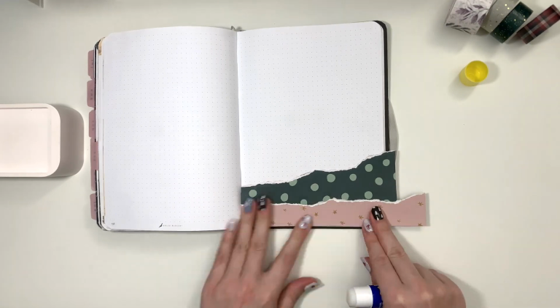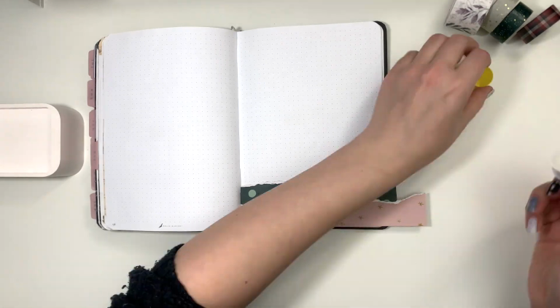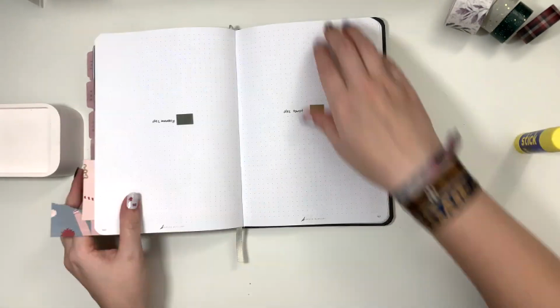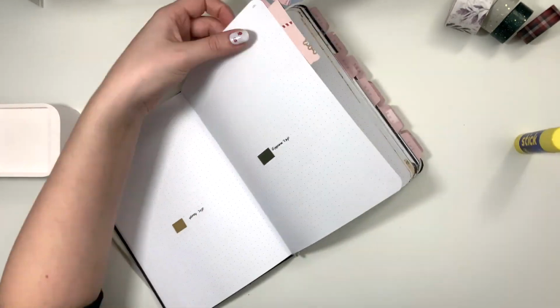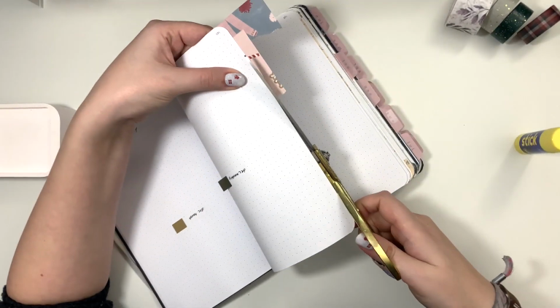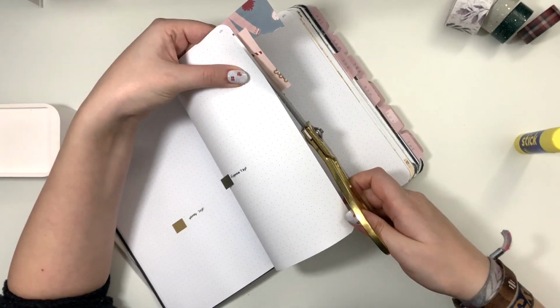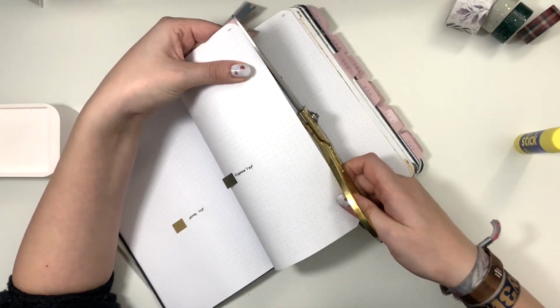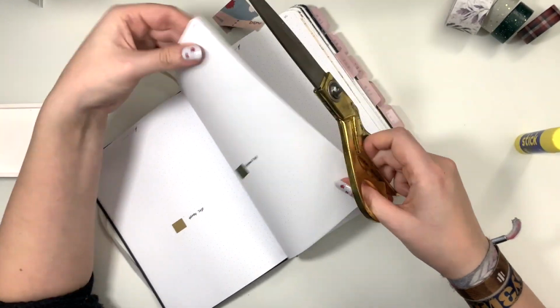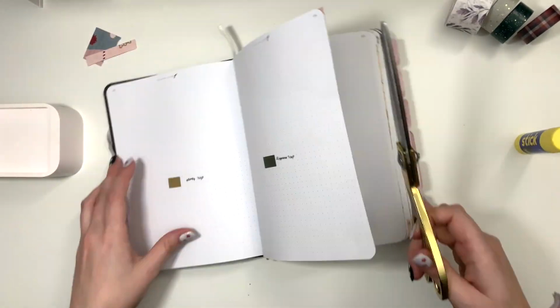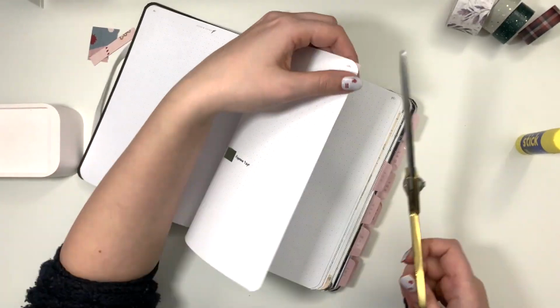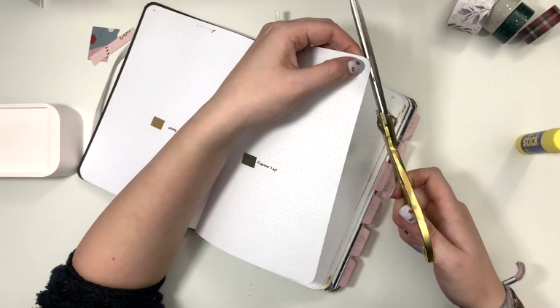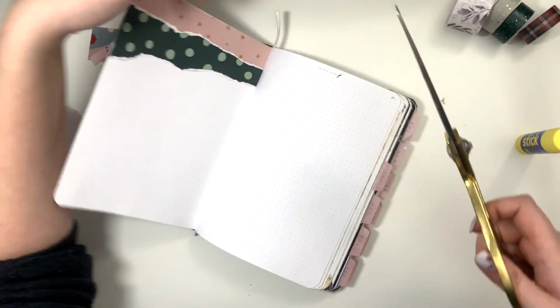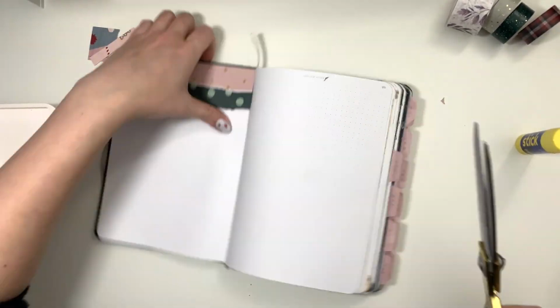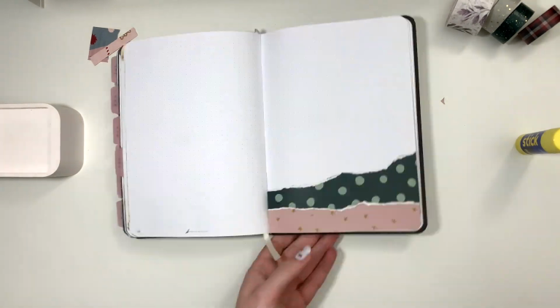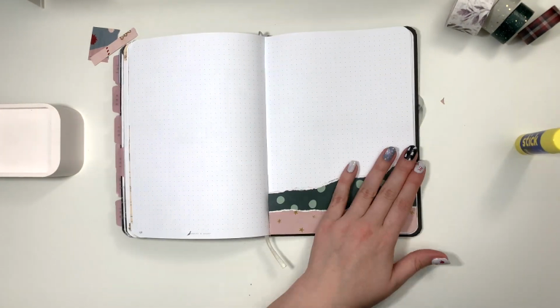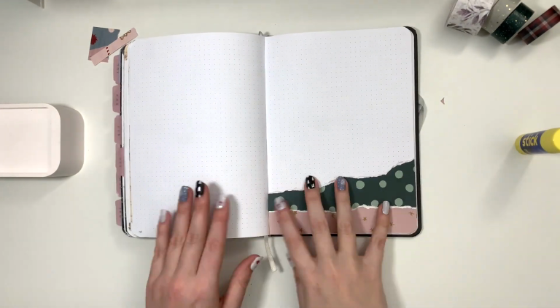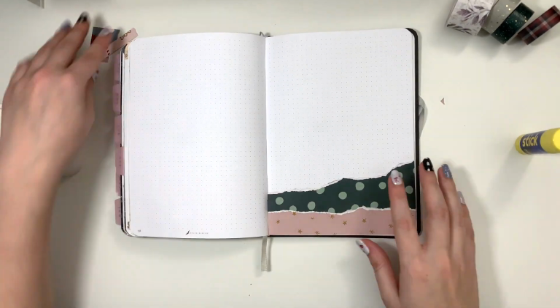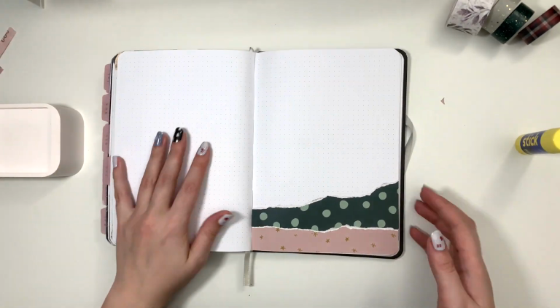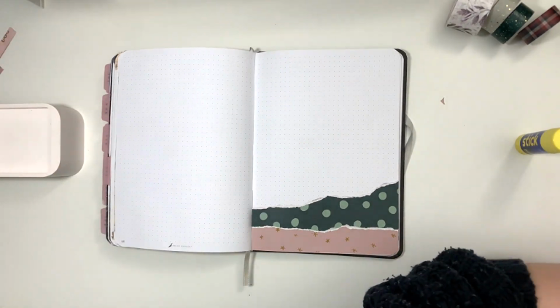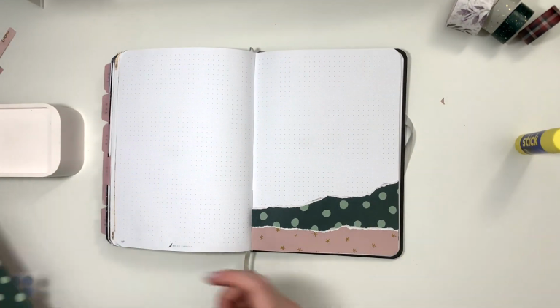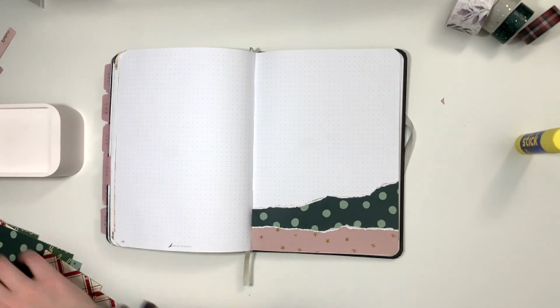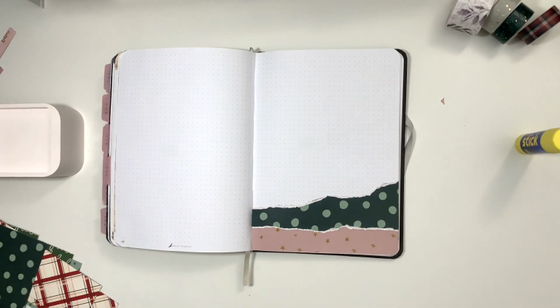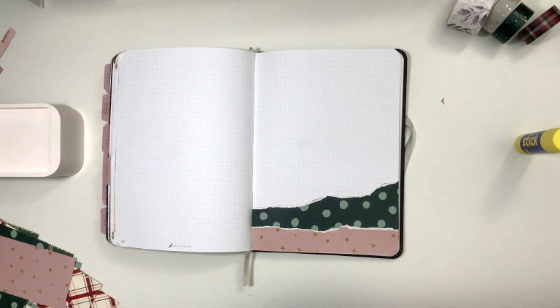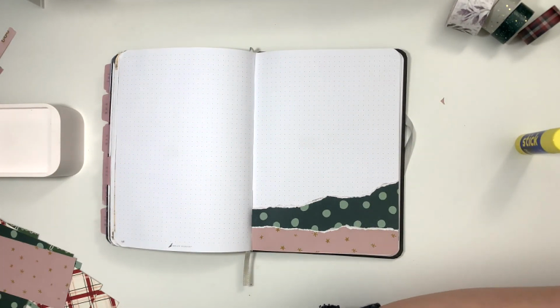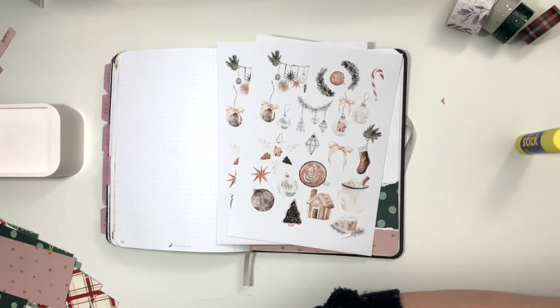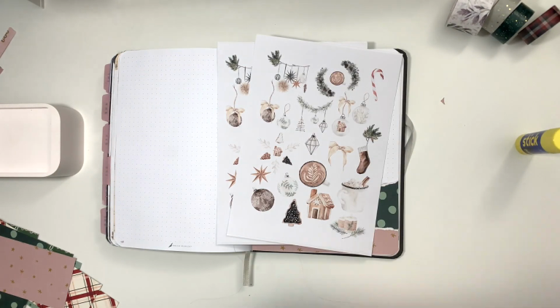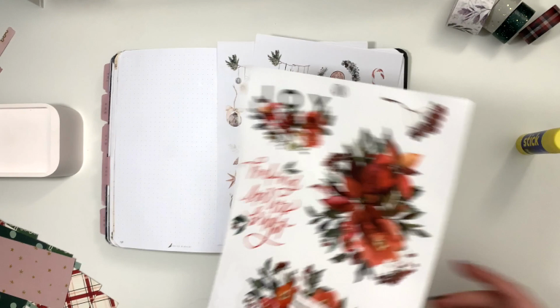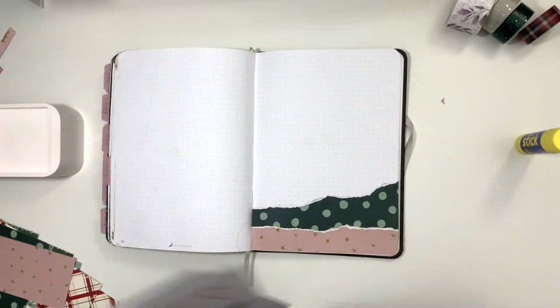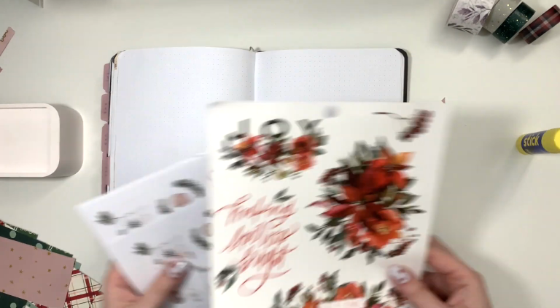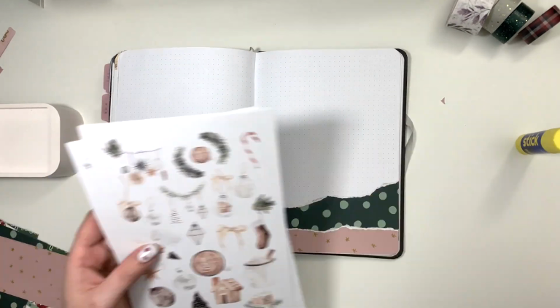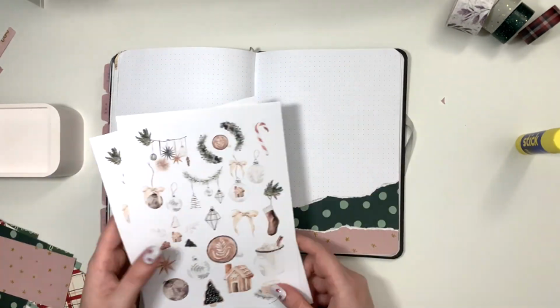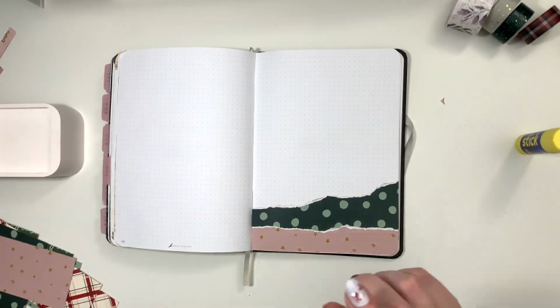I wasn't really sure what I wanted to do, so I kind of just improvised. It is definitely not my favorite cover page of all time, but I mean it happens — doesn't really matter that much.